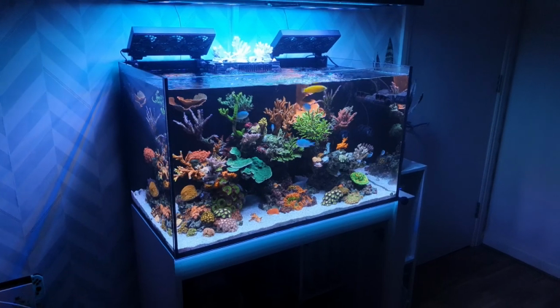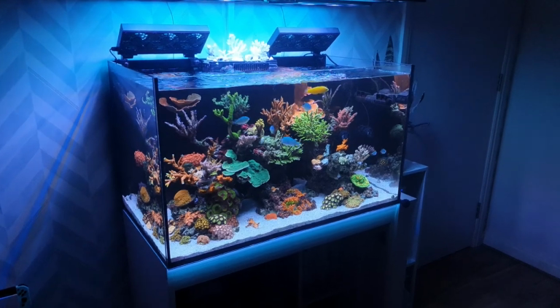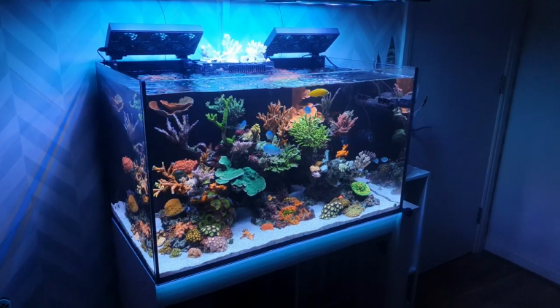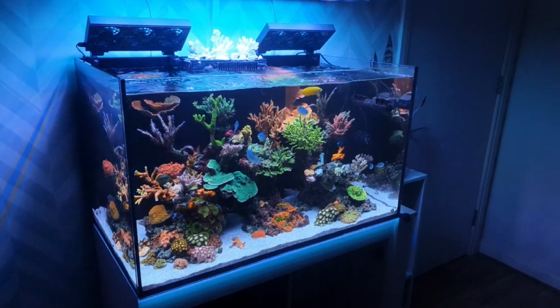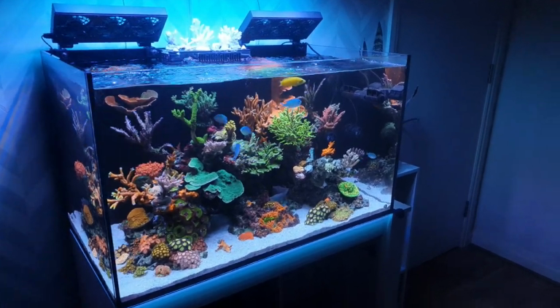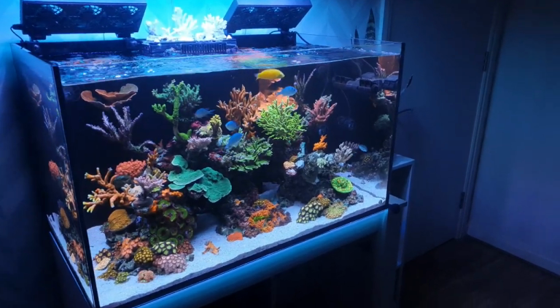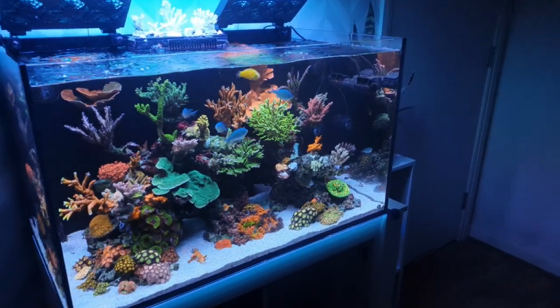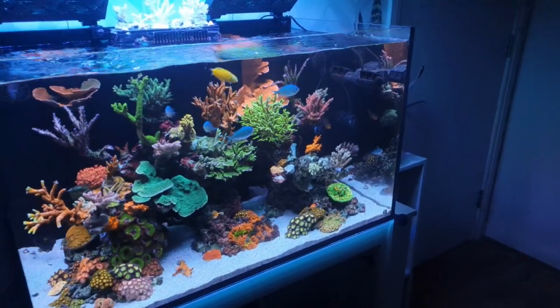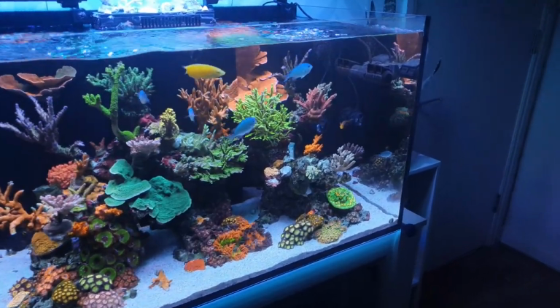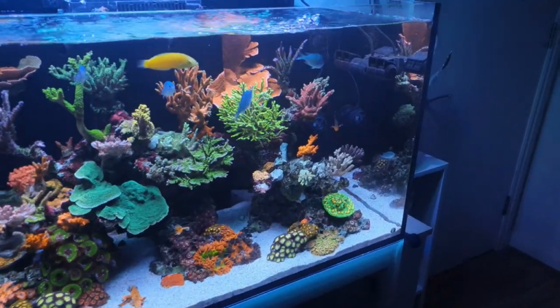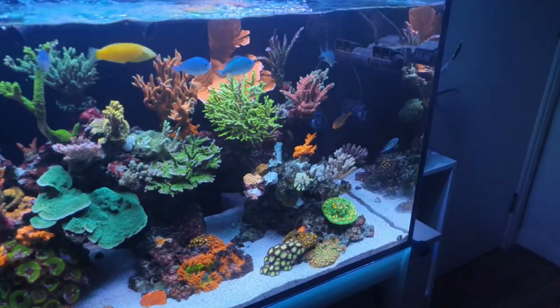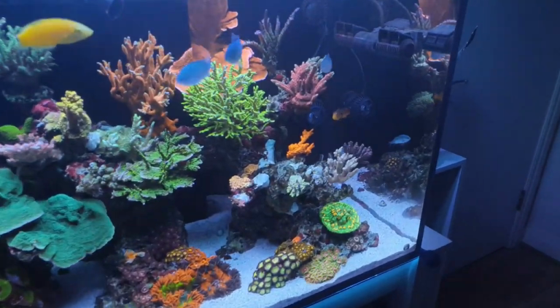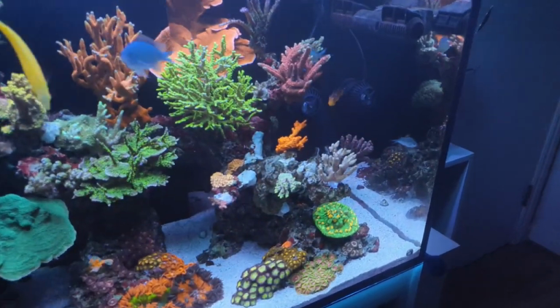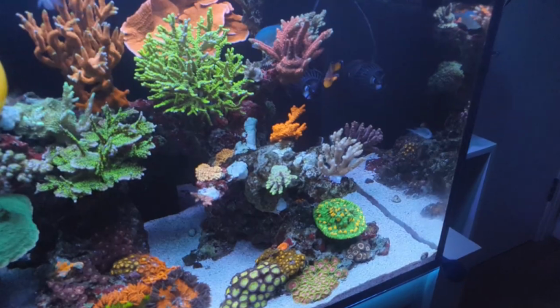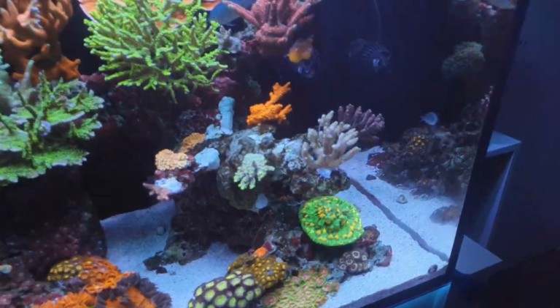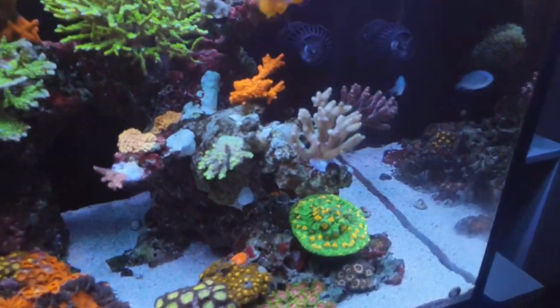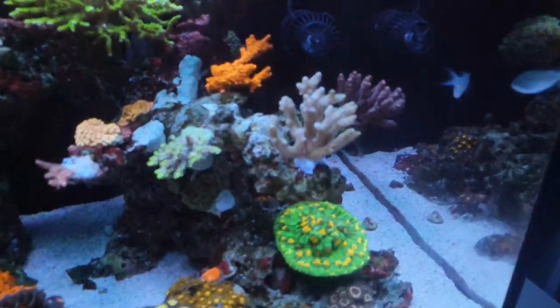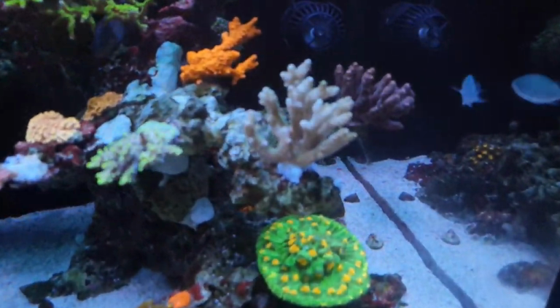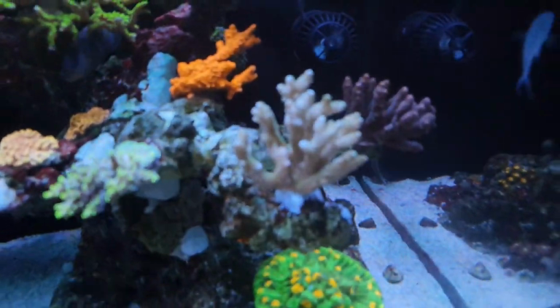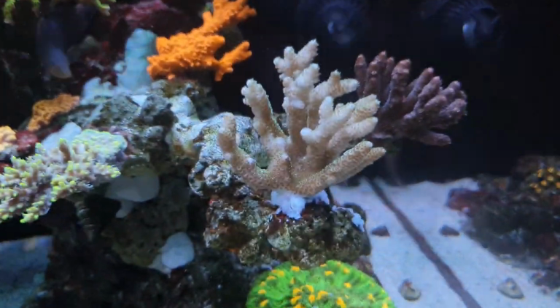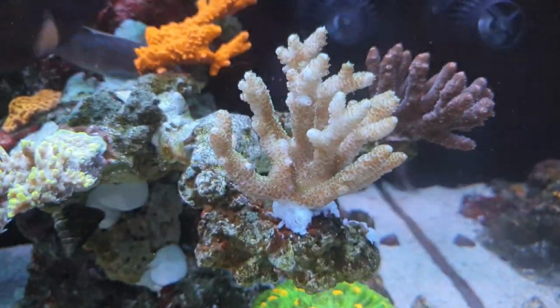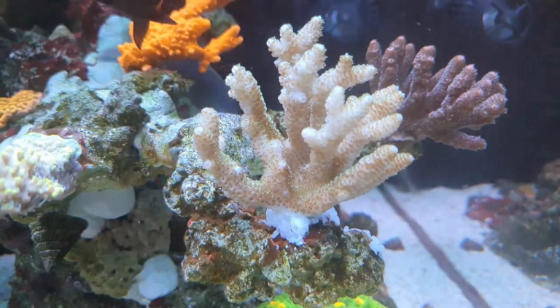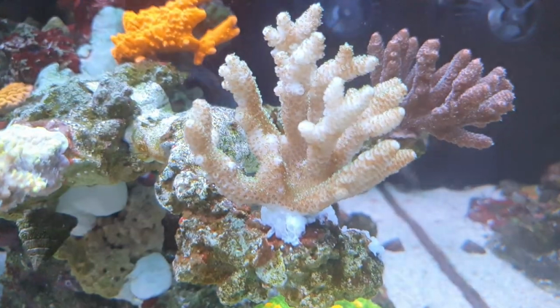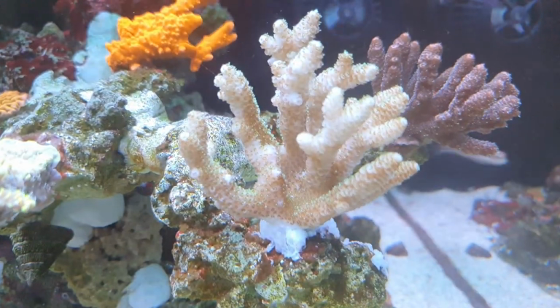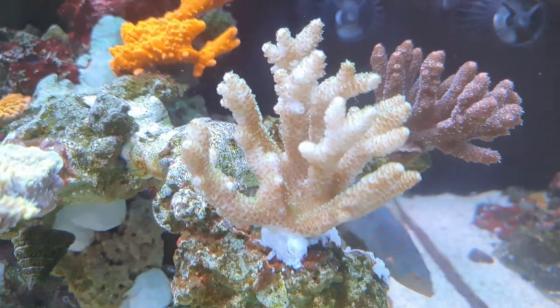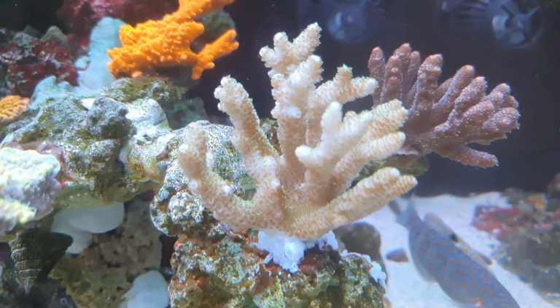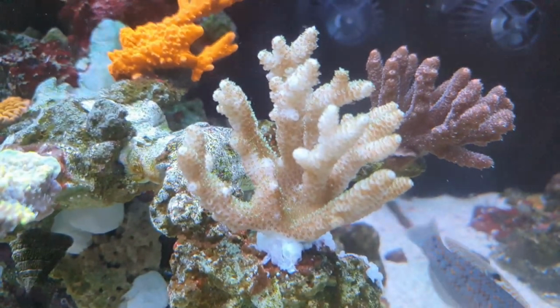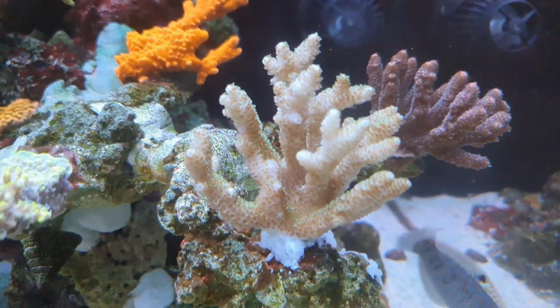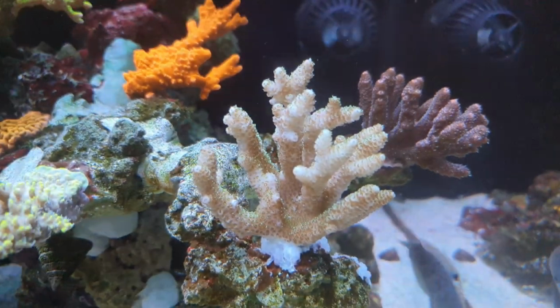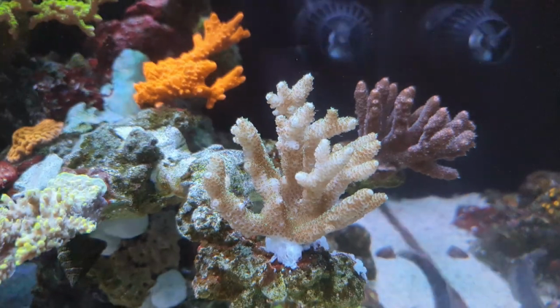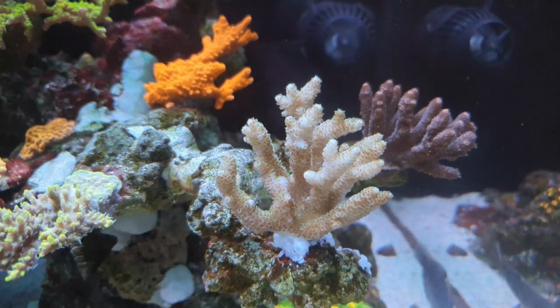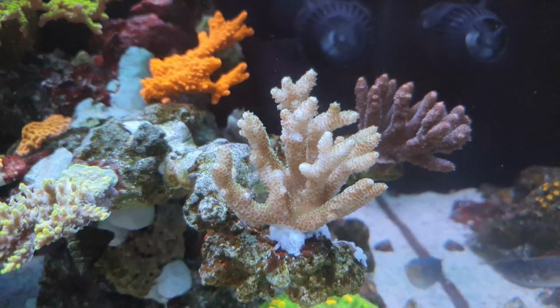Alright, so this is definitely not my finest moment, but I have 100% bleached my new coral. Completely my own fault, but we'll take you through today exactly what I did wrong.